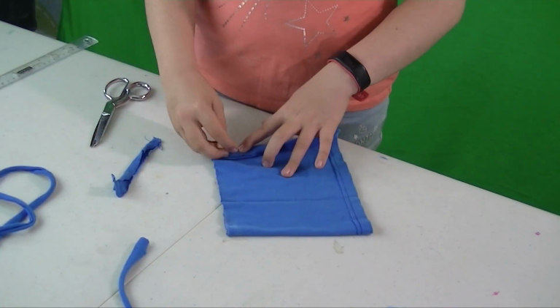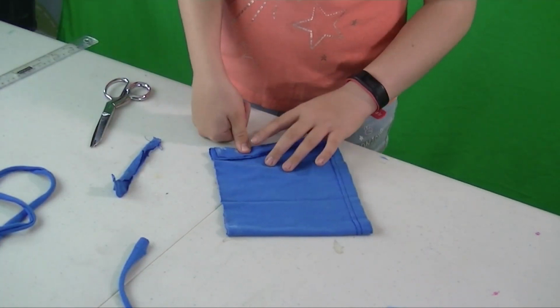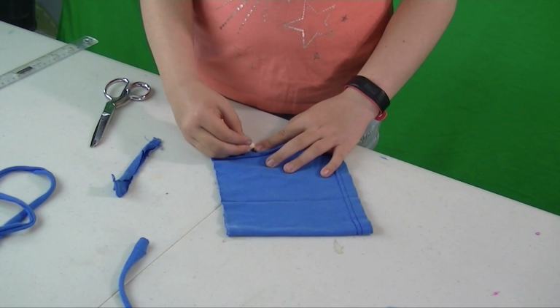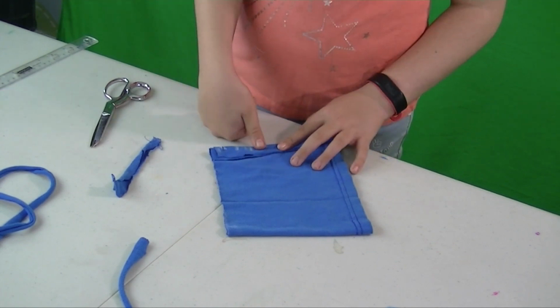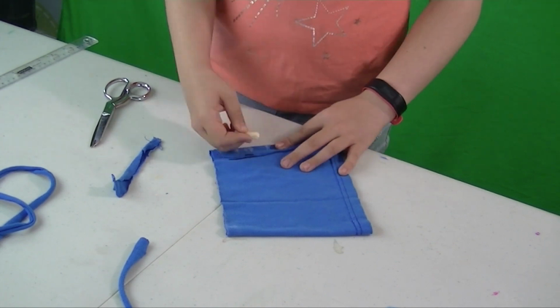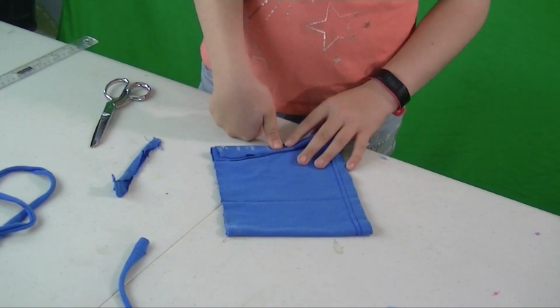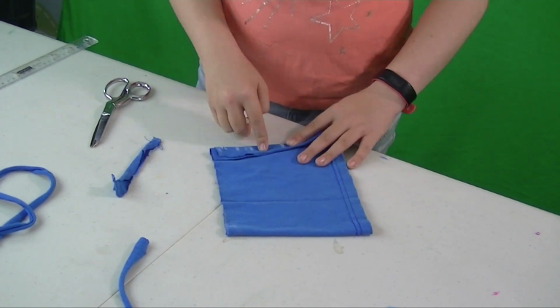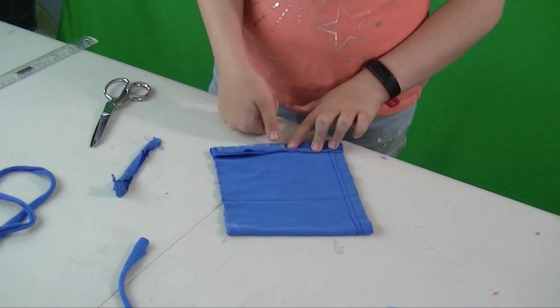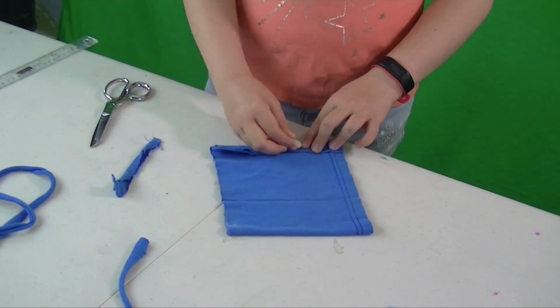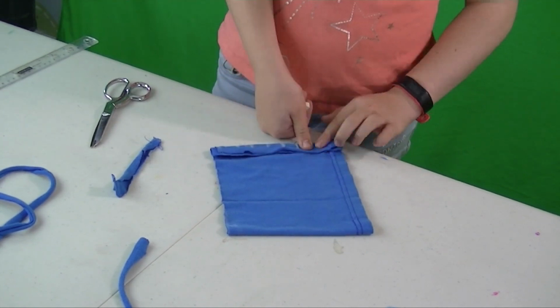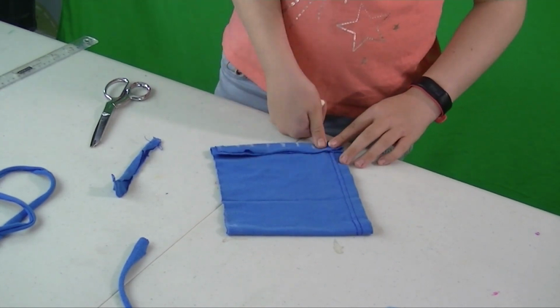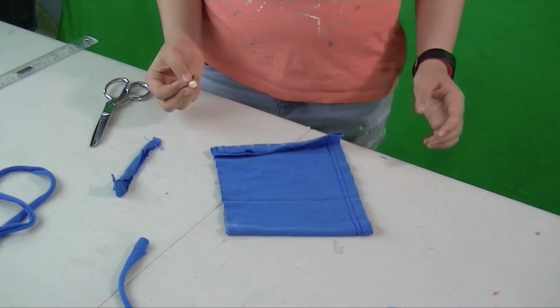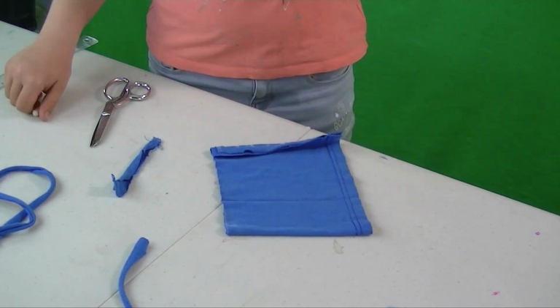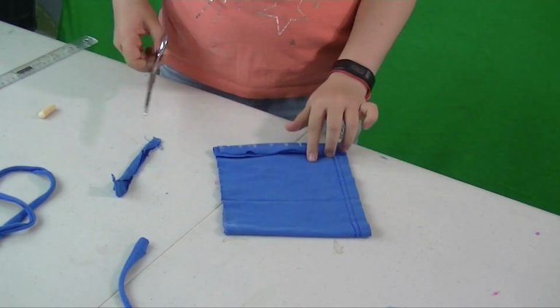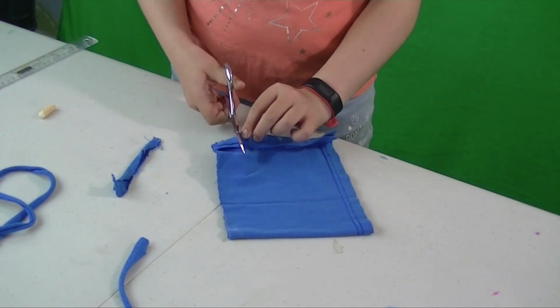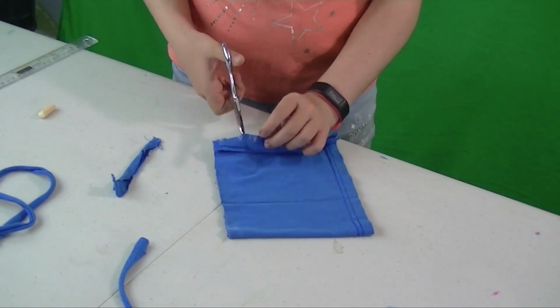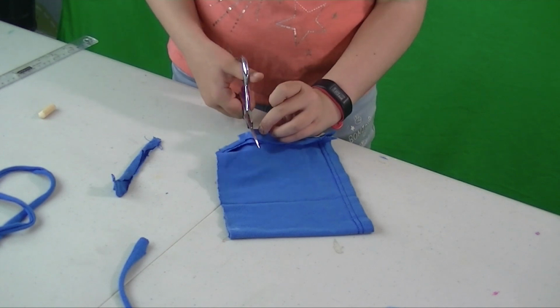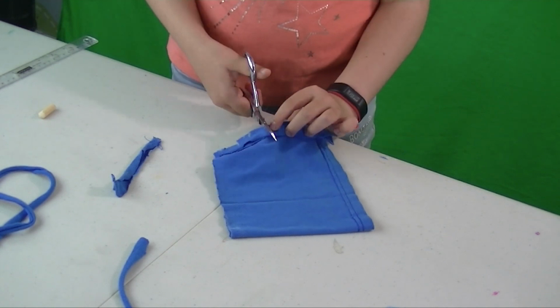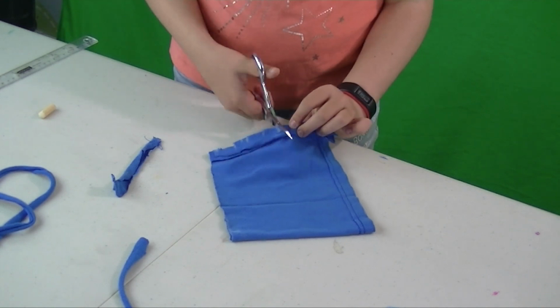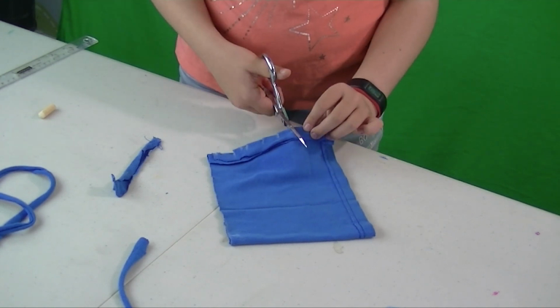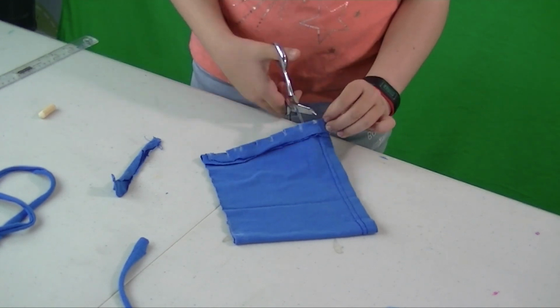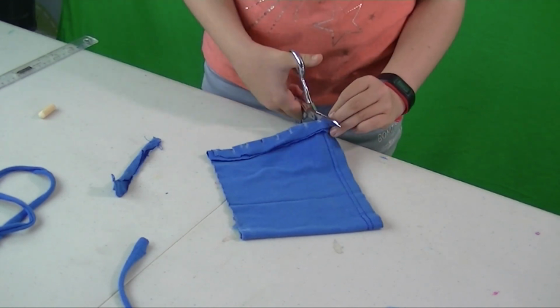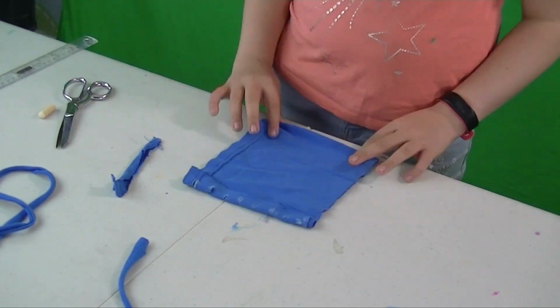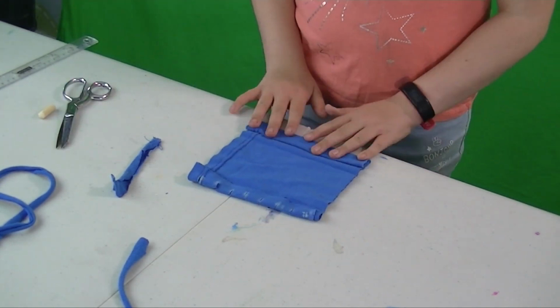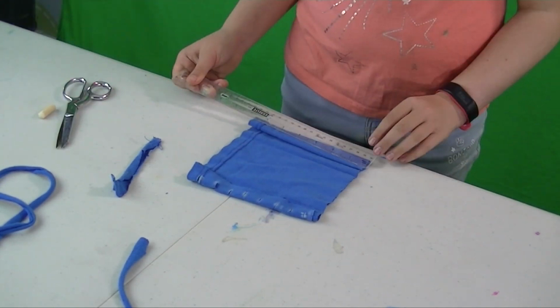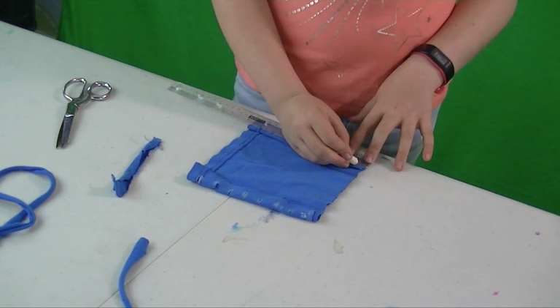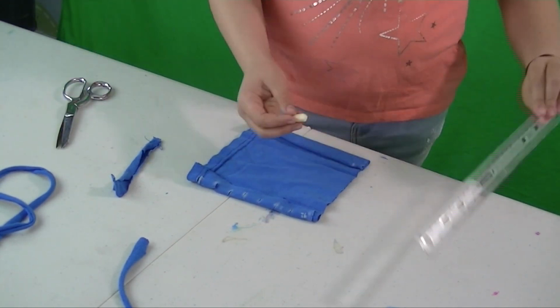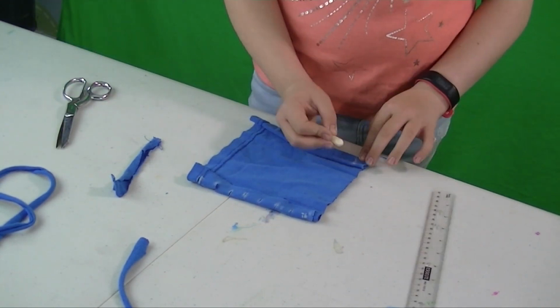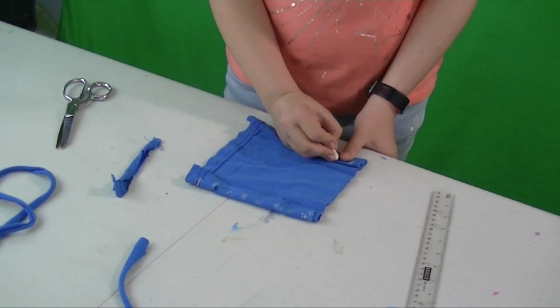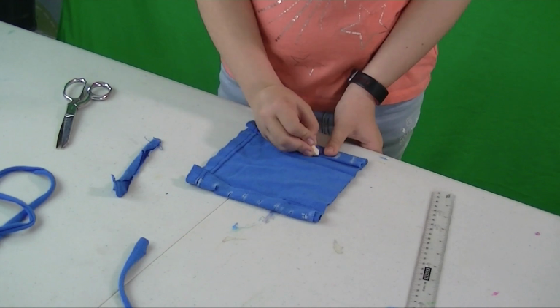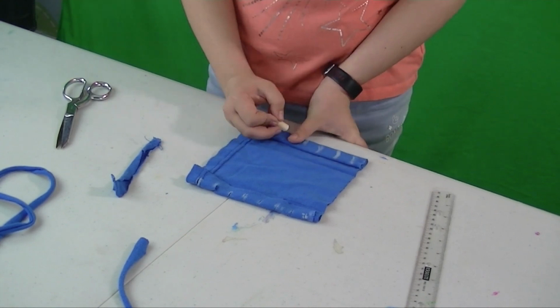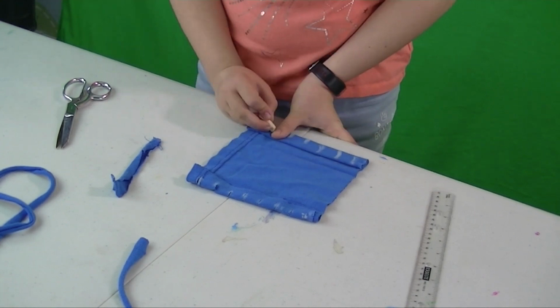Fold it aside and make a mark a centimeter down. Continue to make marks about a thumb width apart. Make small cuts on the lines, being careful not to cut too far. Then just repeat on the other side.